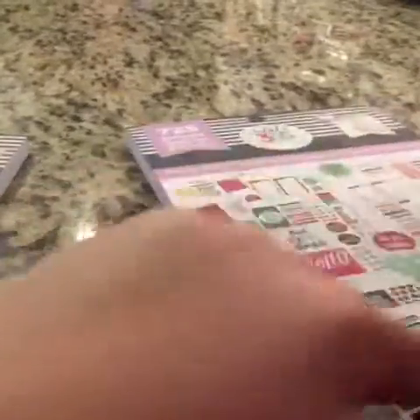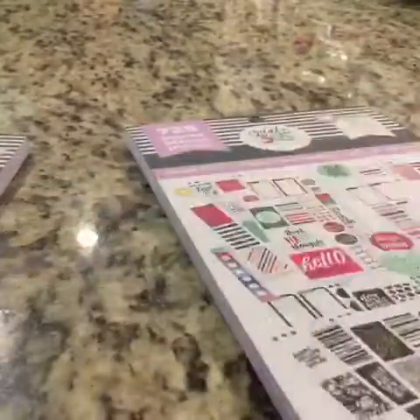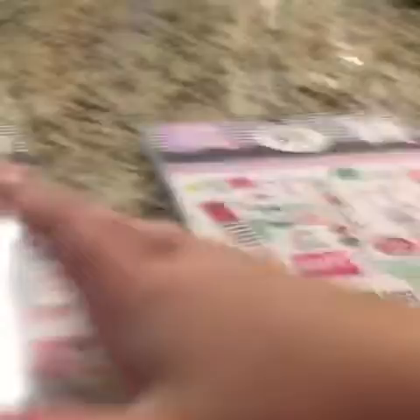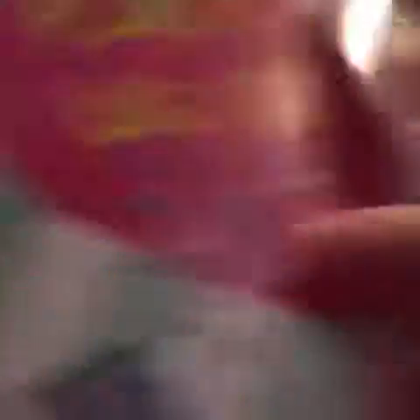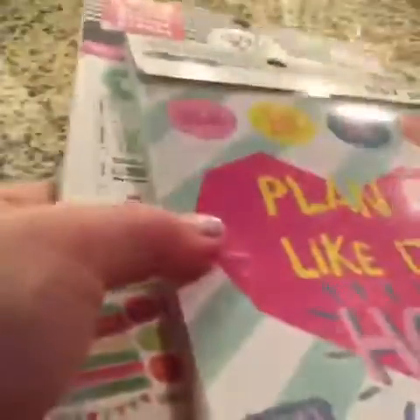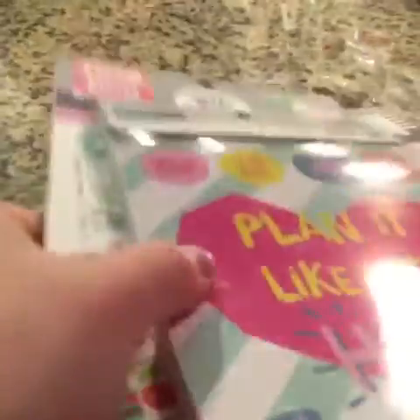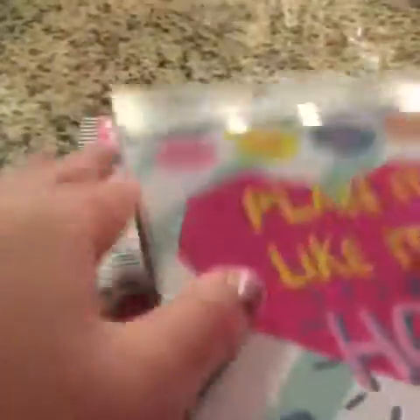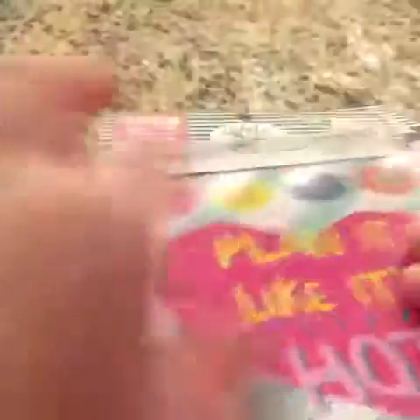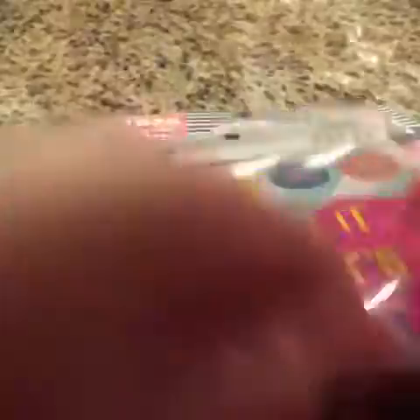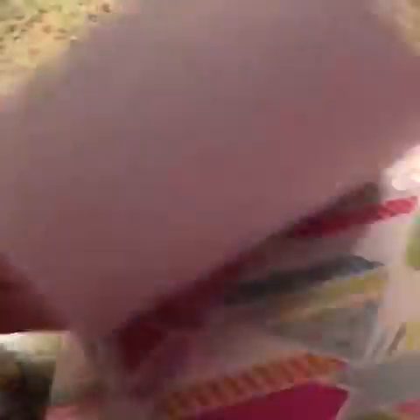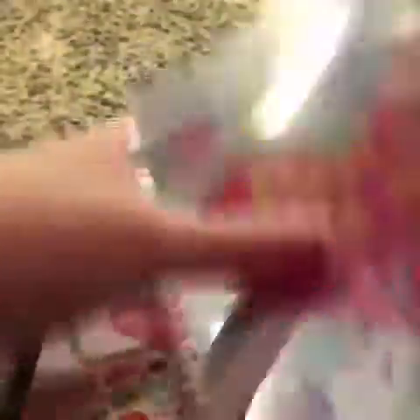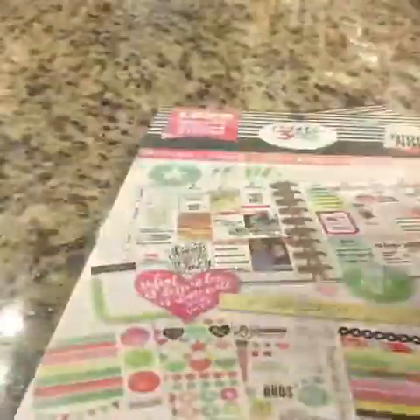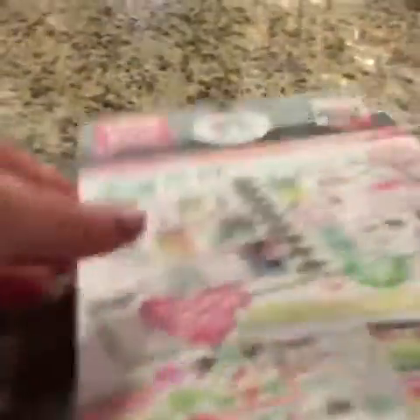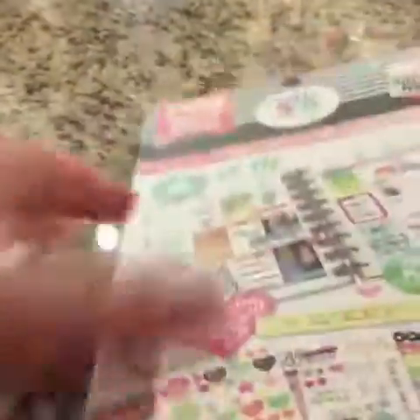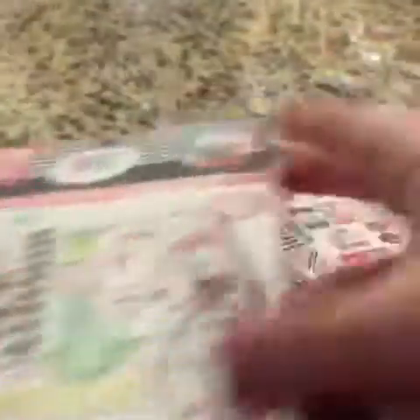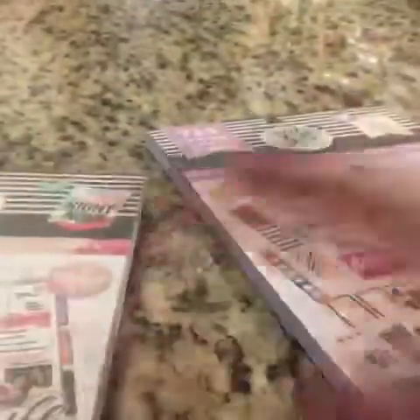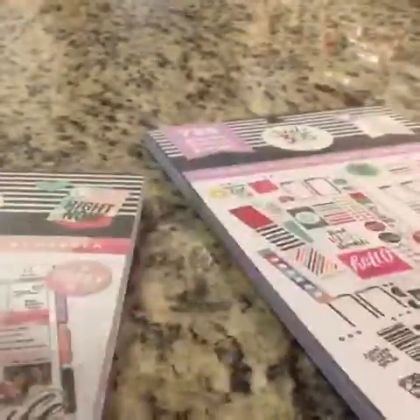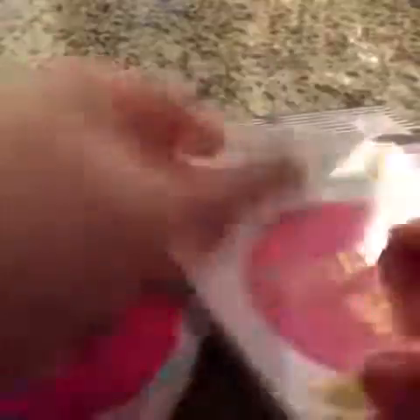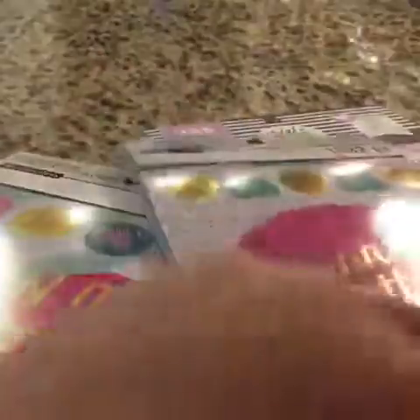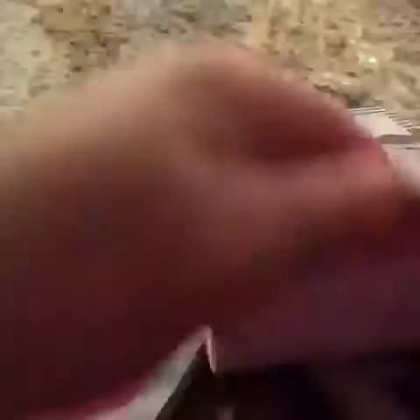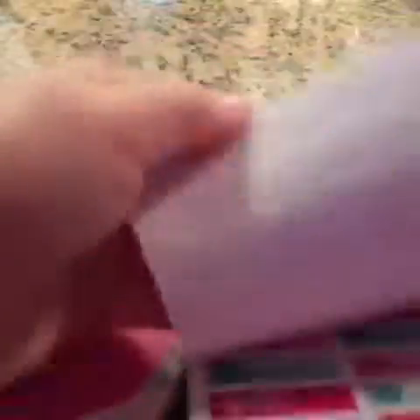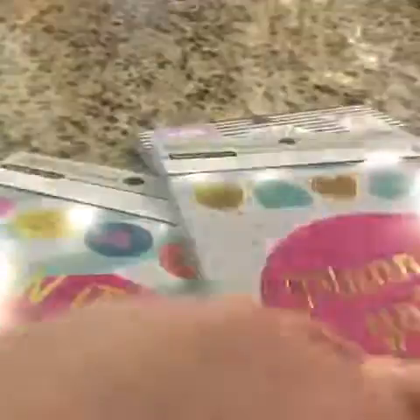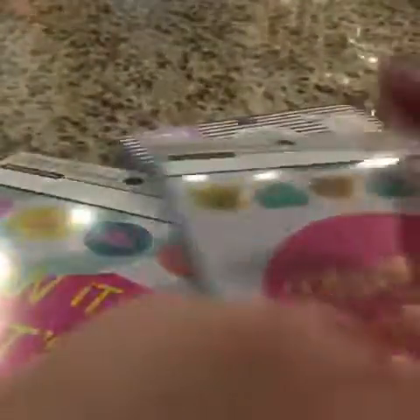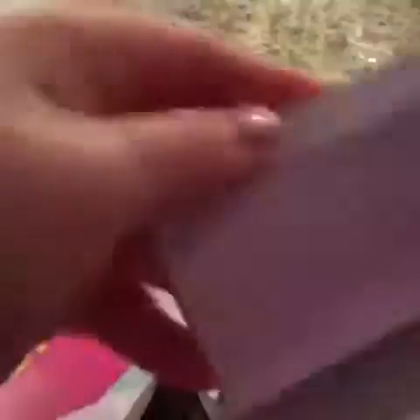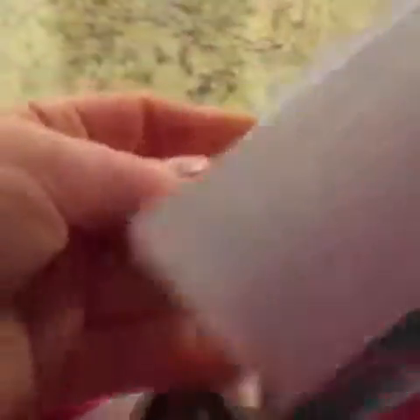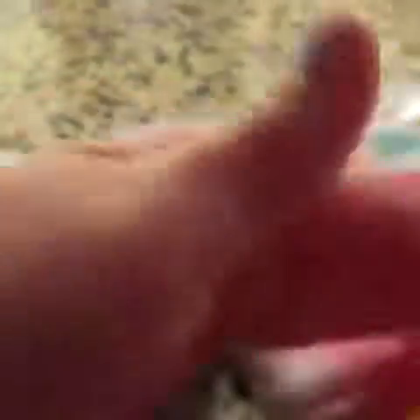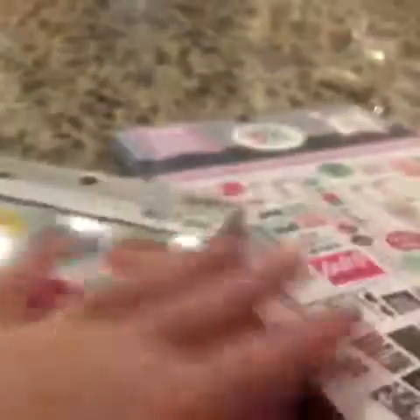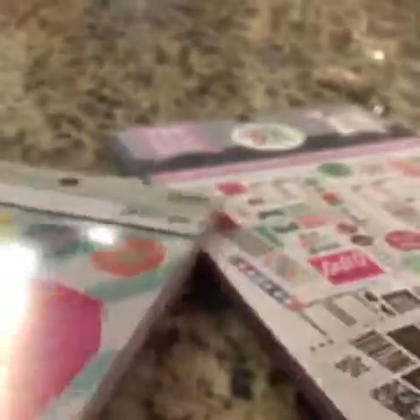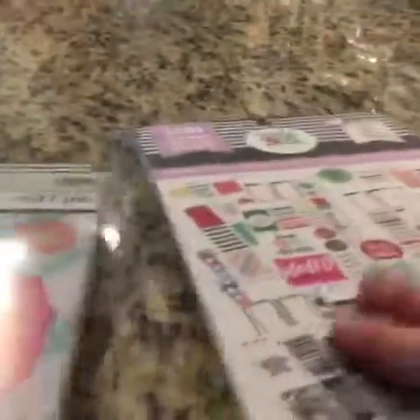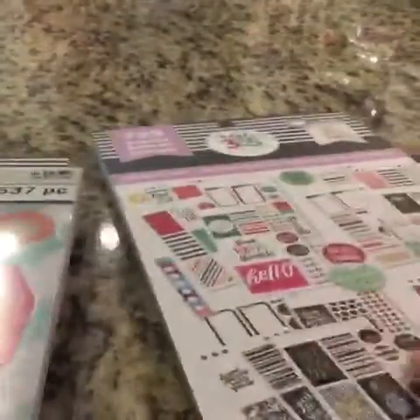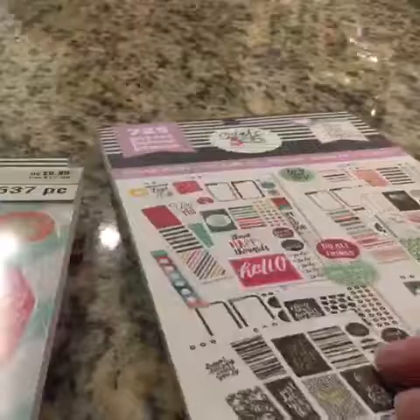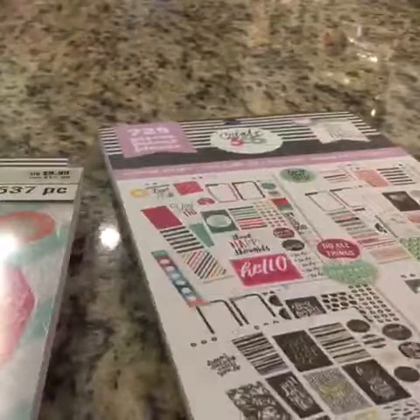So I've already reviewed the Planner sticker book from Michaels, and I've already reviewed the watercolor one. And then in my Michaels haul I reviewed the Planner sticker book right here — that's amazing. So let's just get into the Color Story.